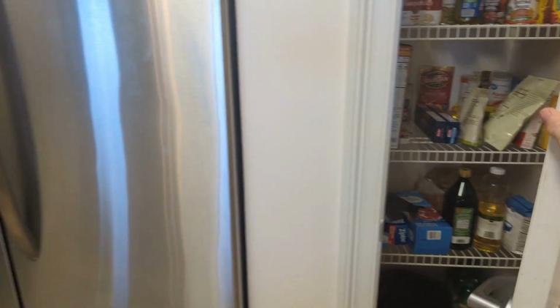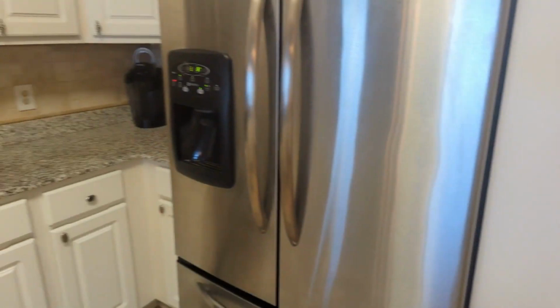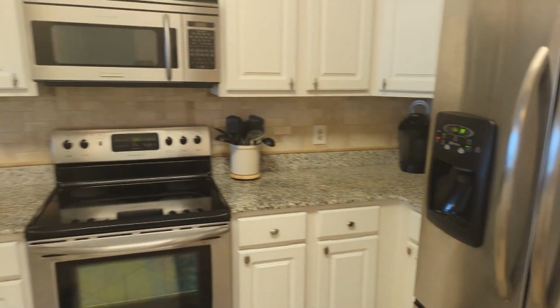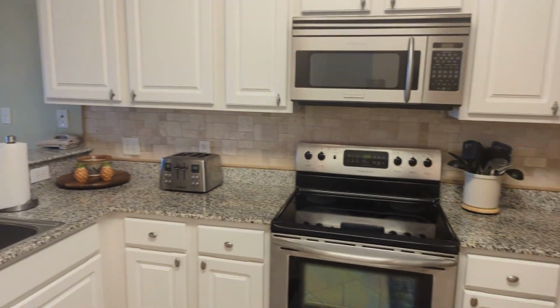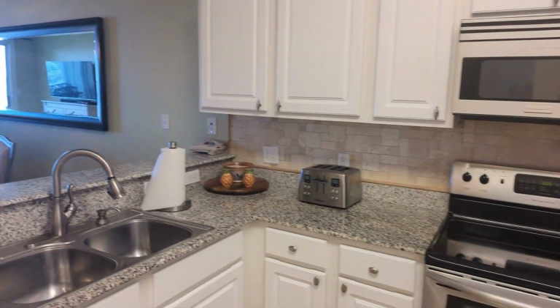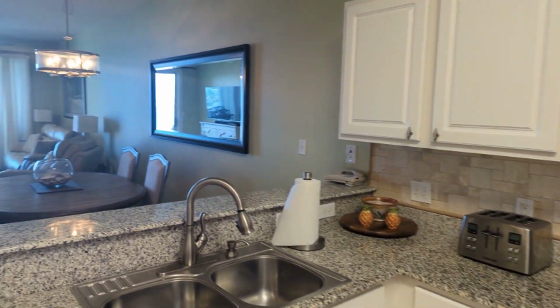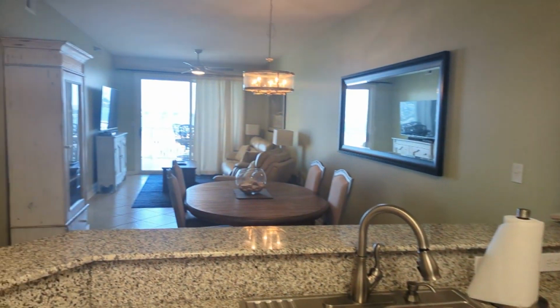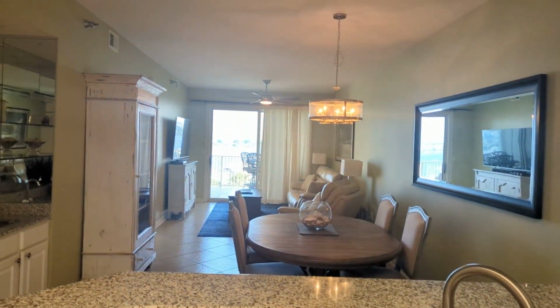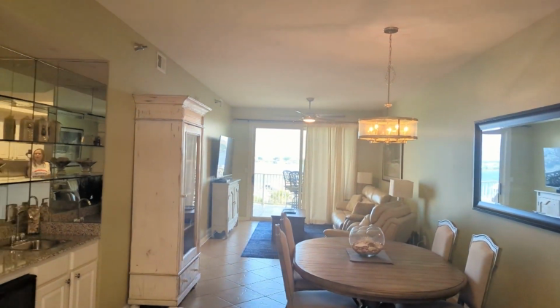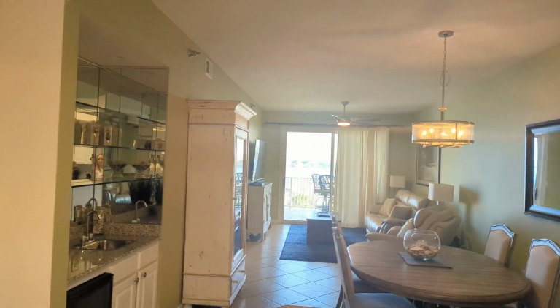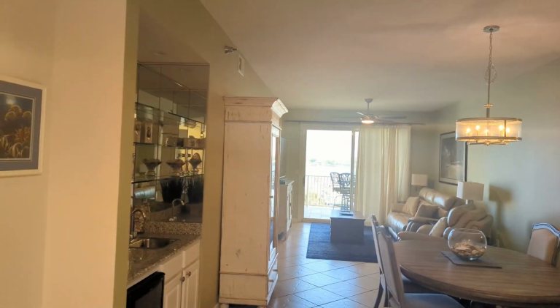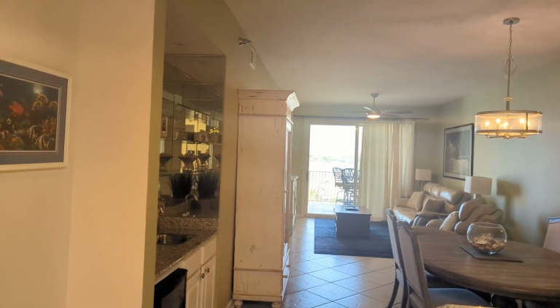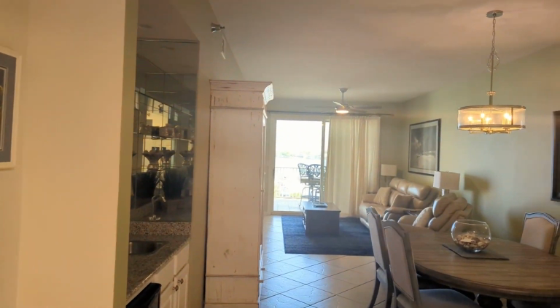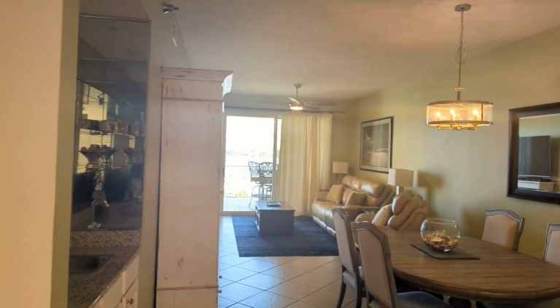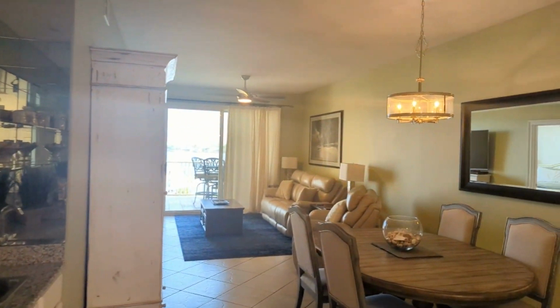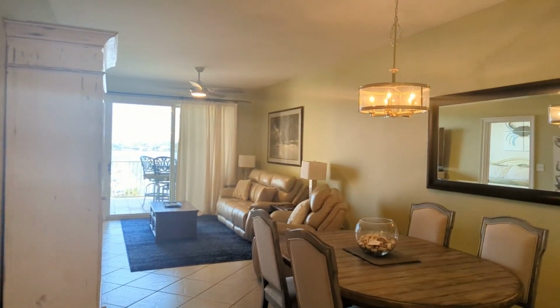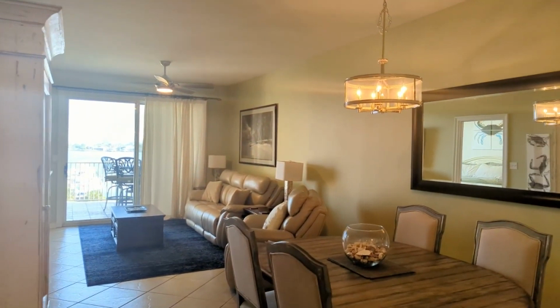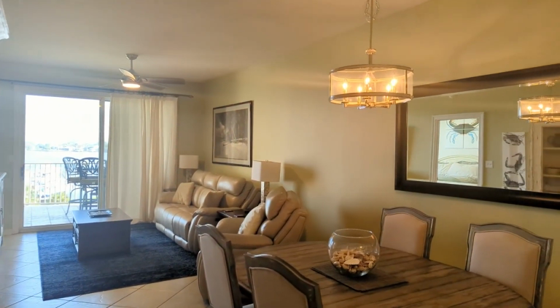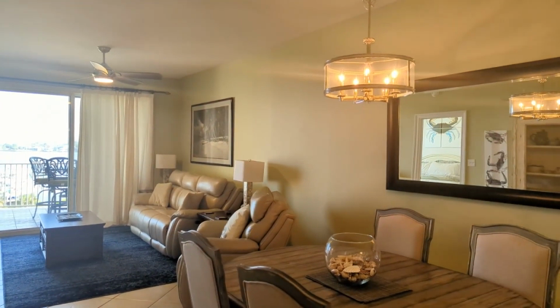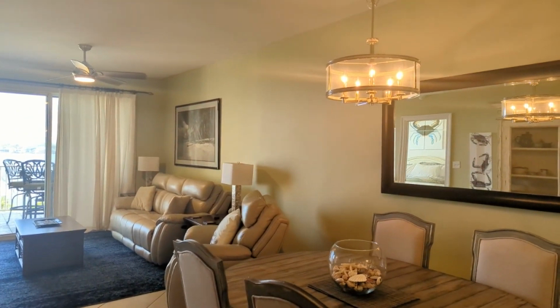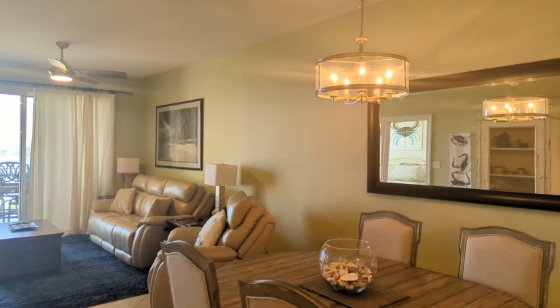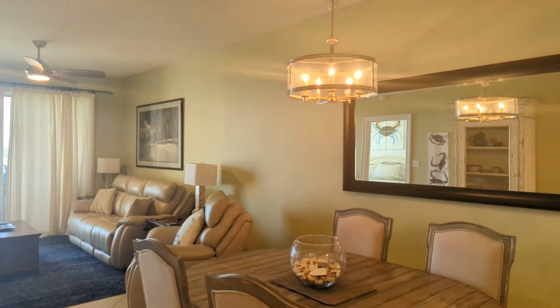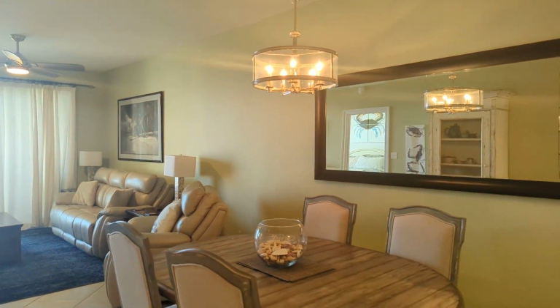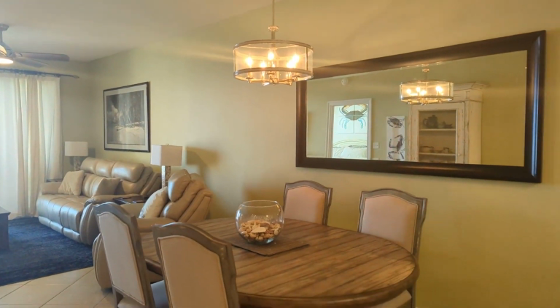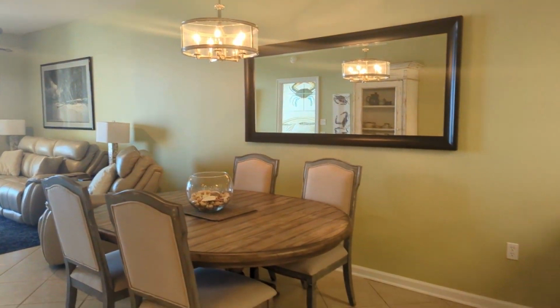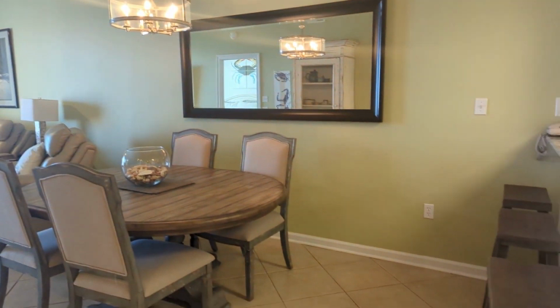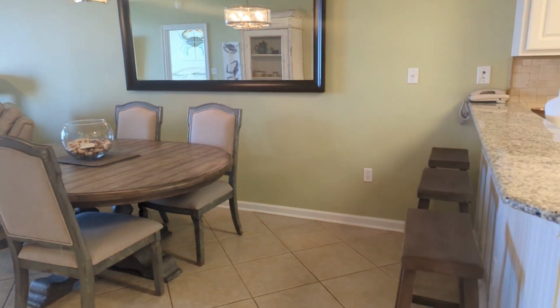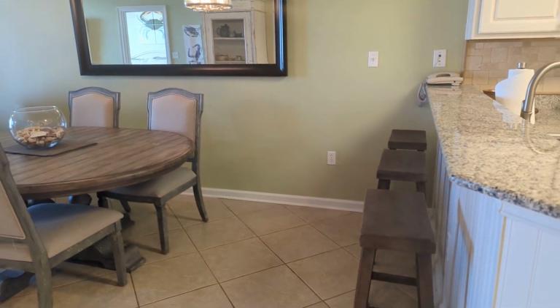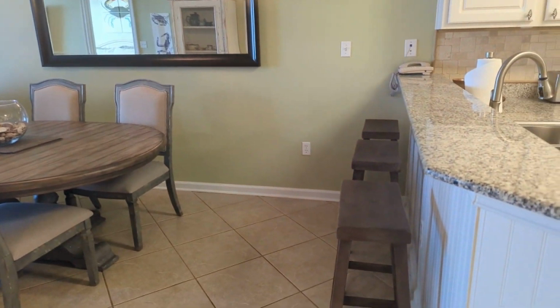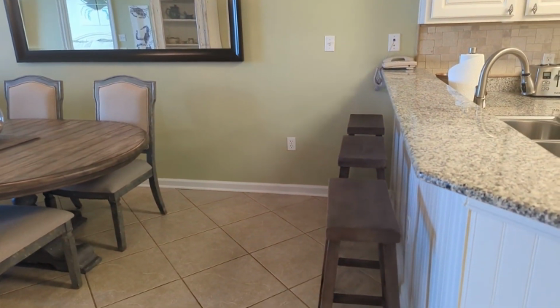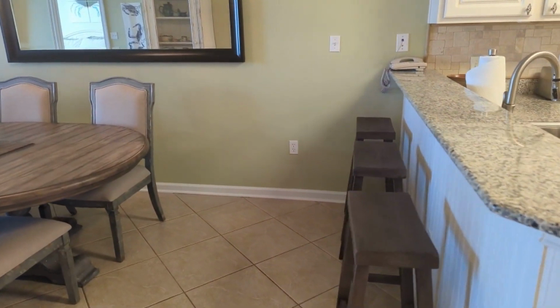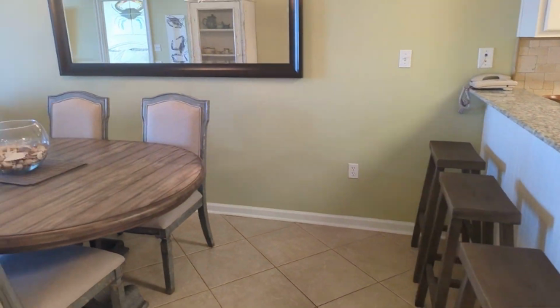Looking out of the kitchen, you can see Terry Cove out on the water and you can also see the dining space. This dining table is set up with room for four chairs — you can easily put six there — and you've got three stools at the bar area in the kitchen.